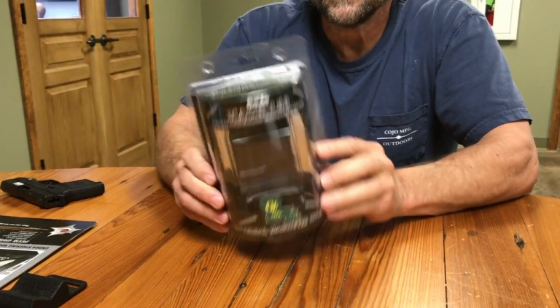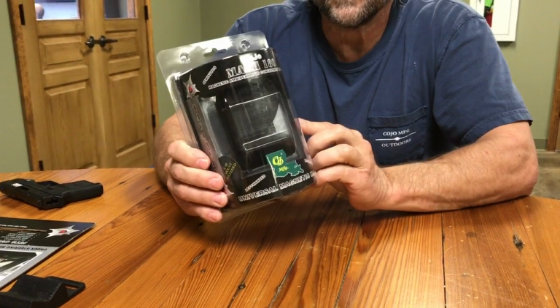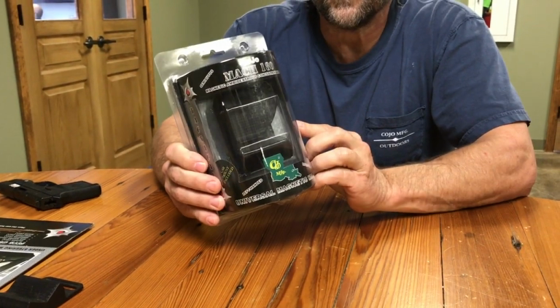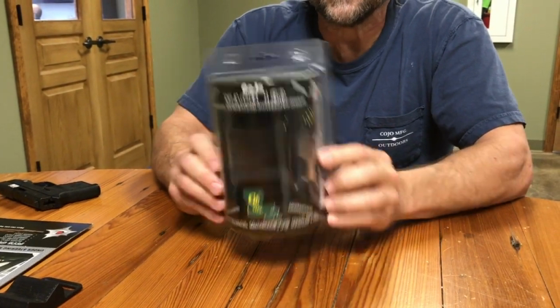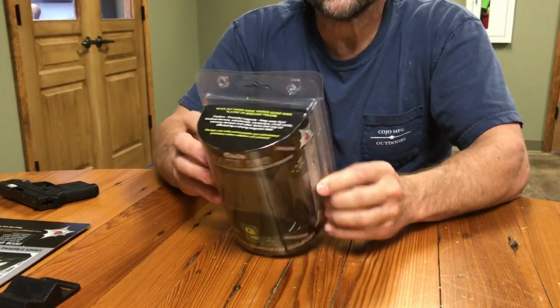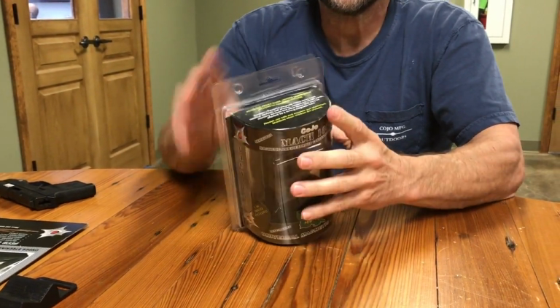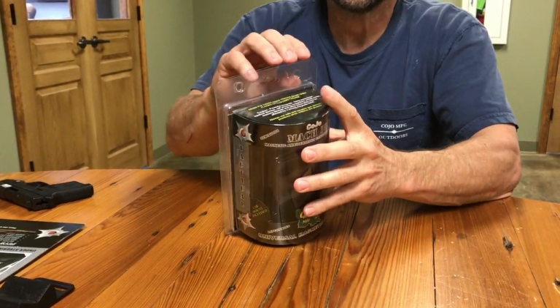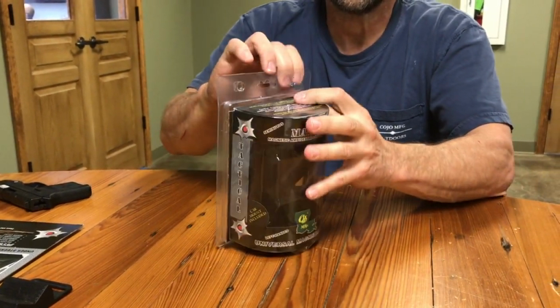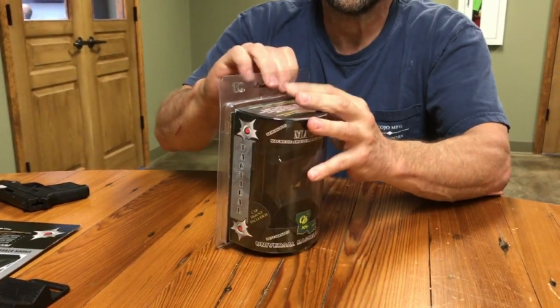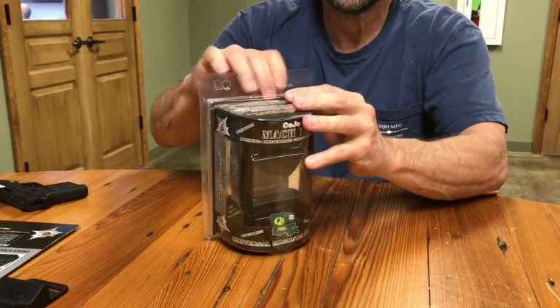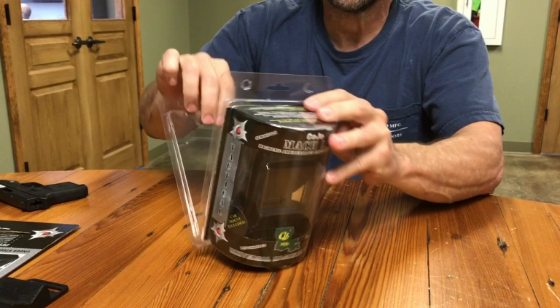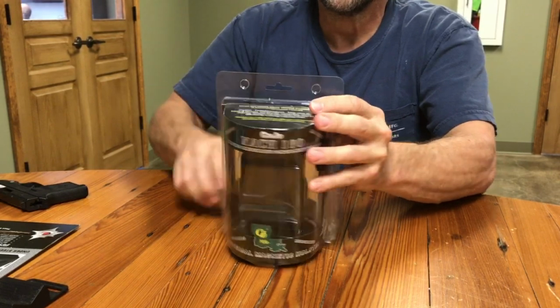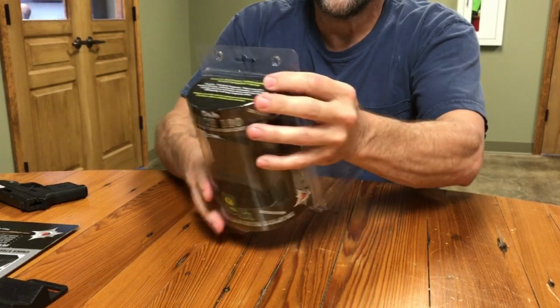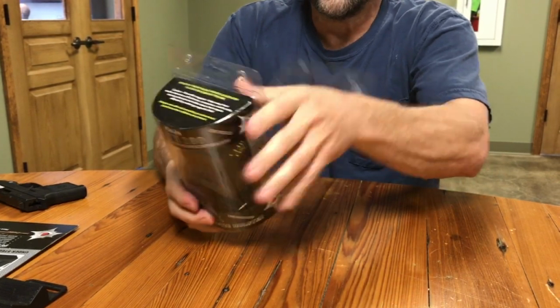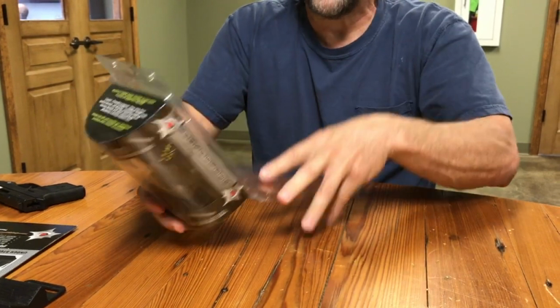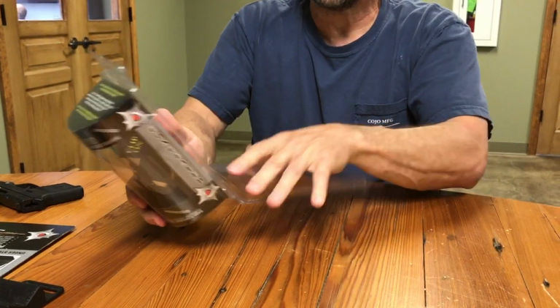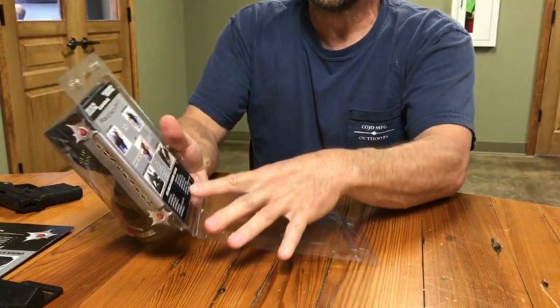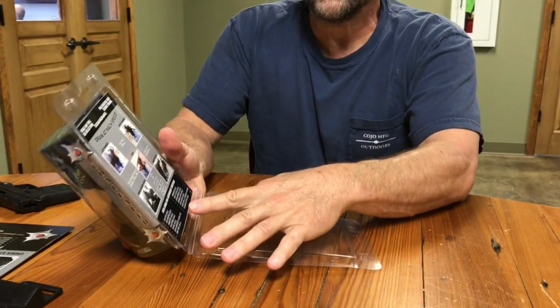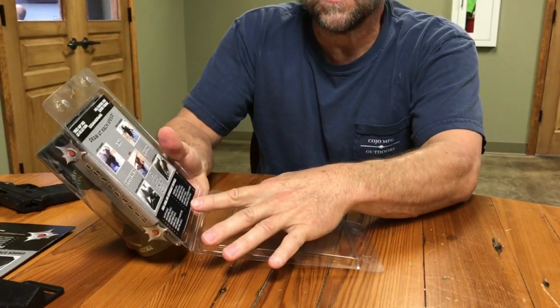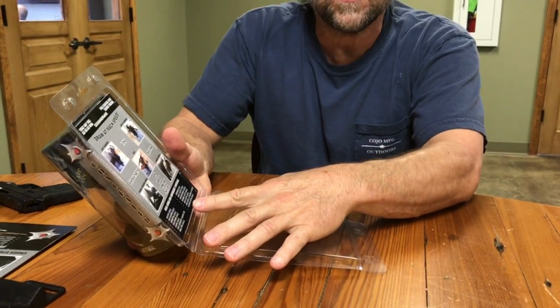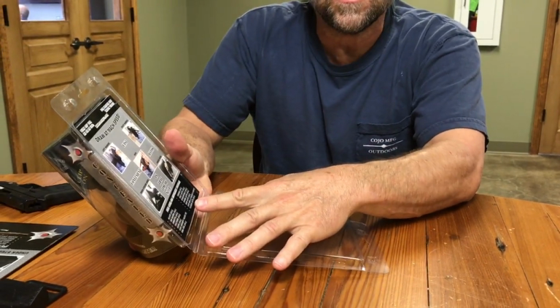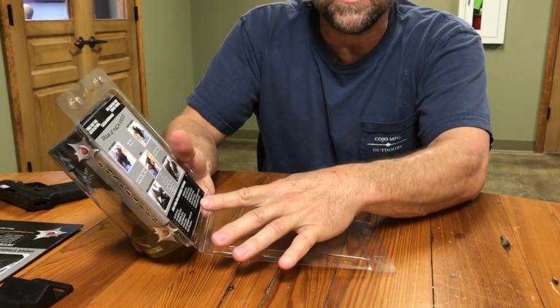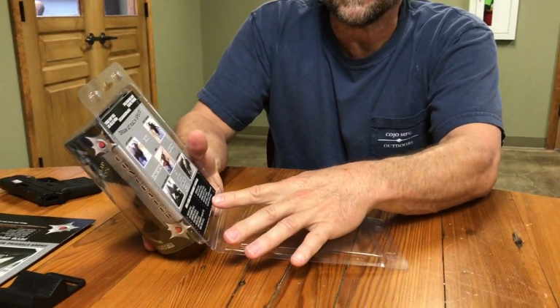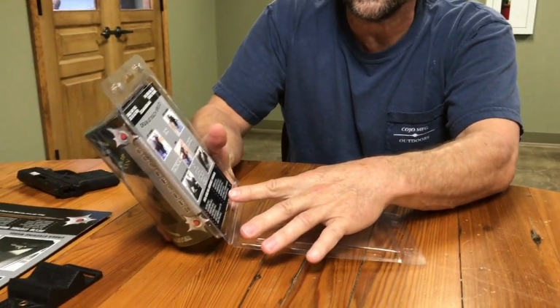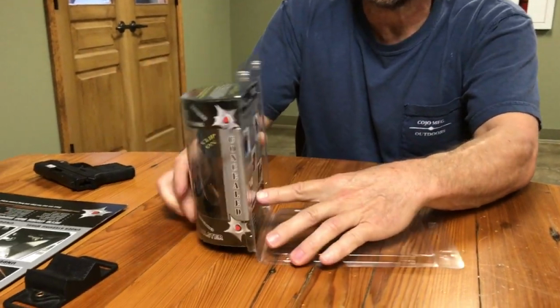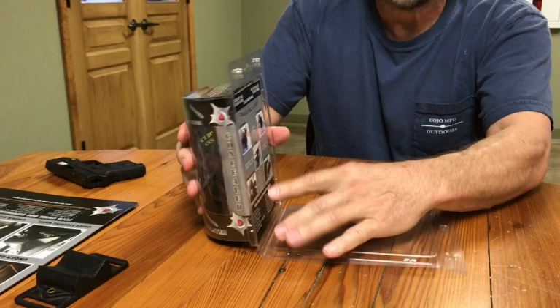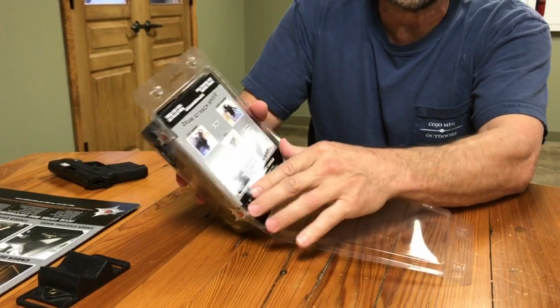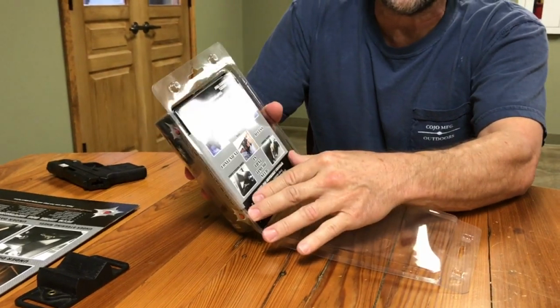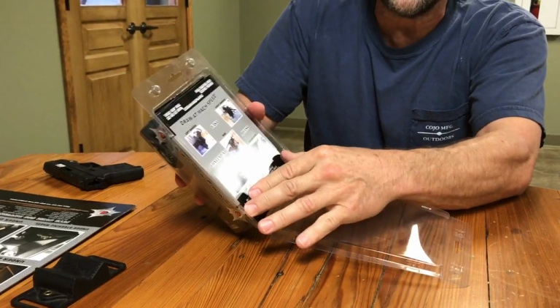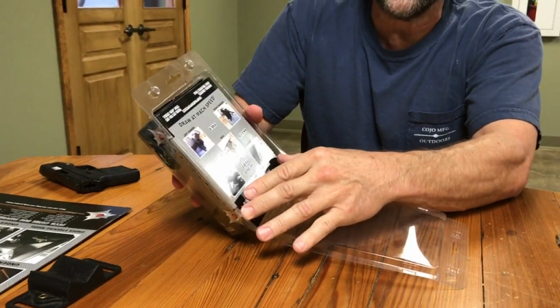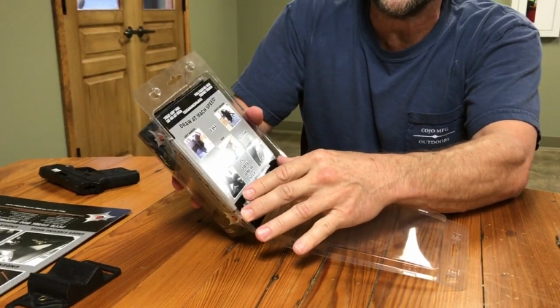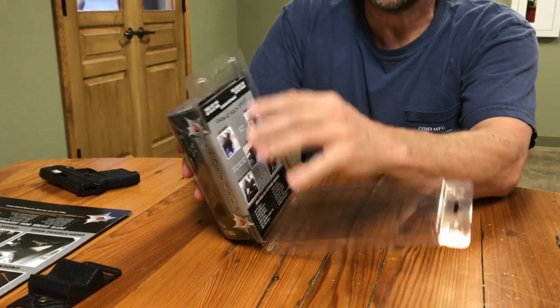Here's our new packaging. On the back, at the bottom, it lists all the guns that will fit. It has examples on your hip and in your vehicle.